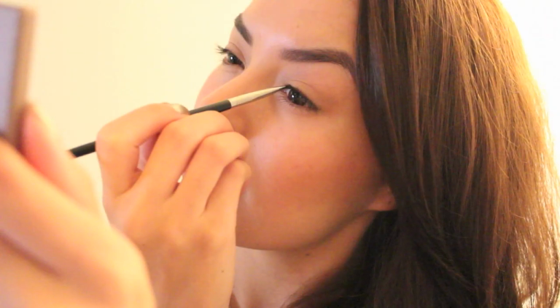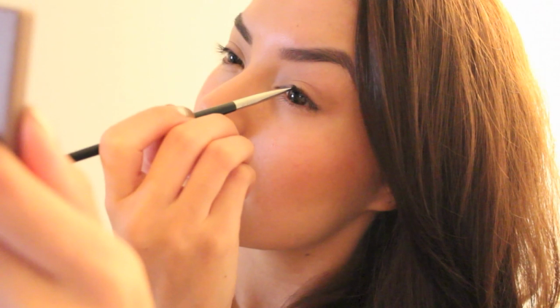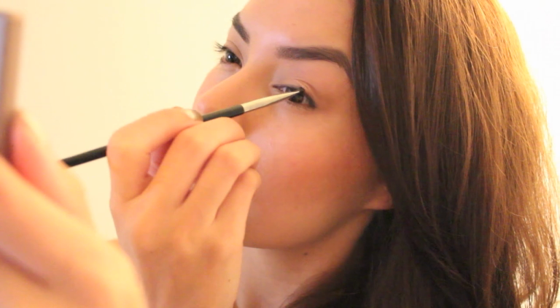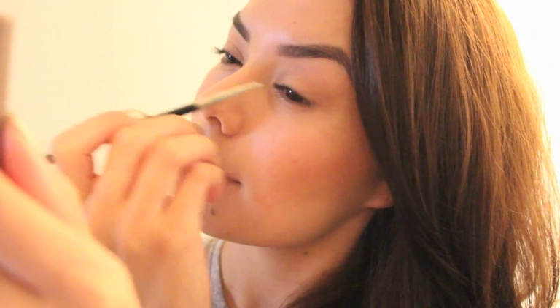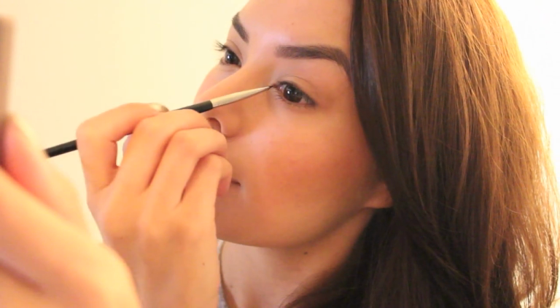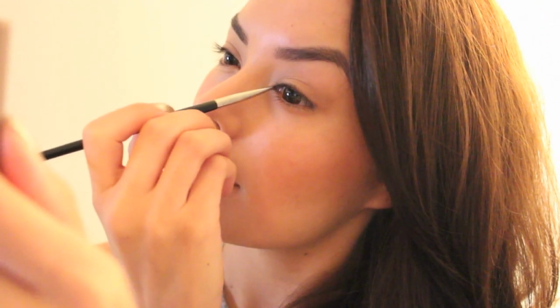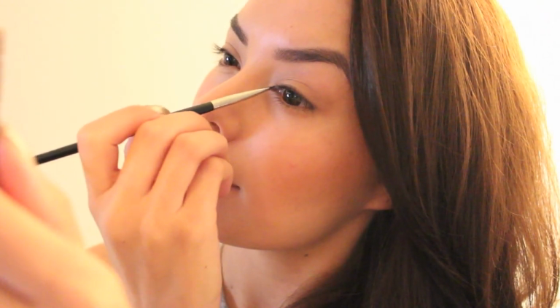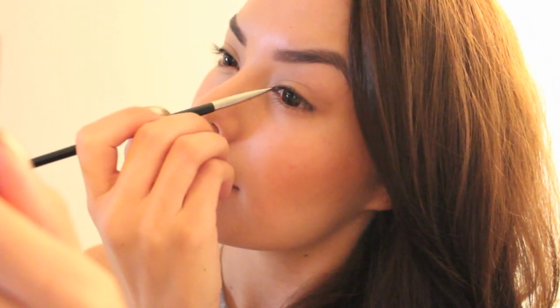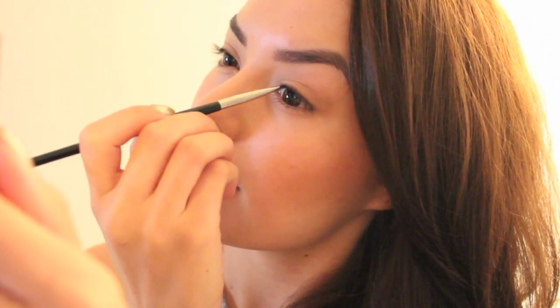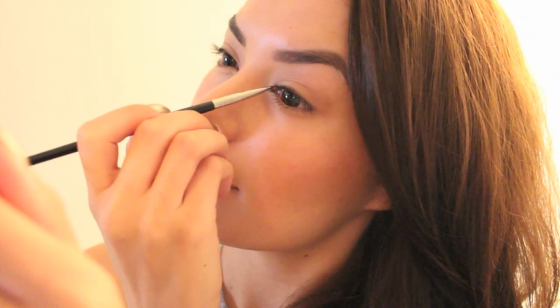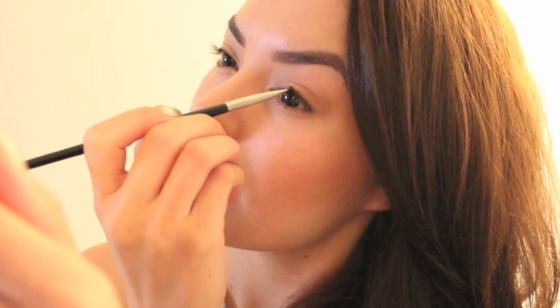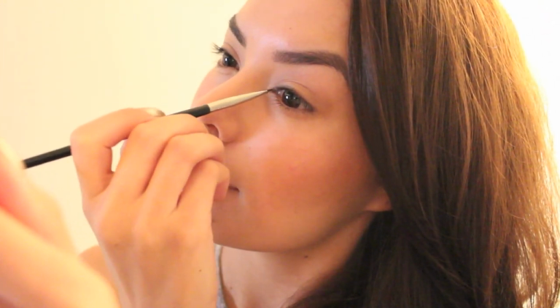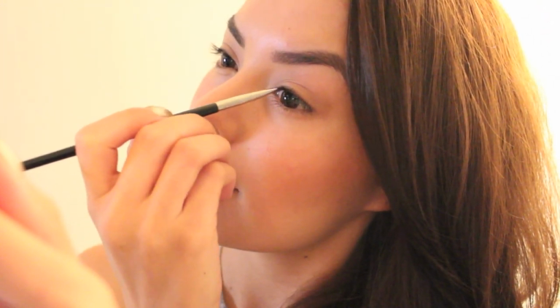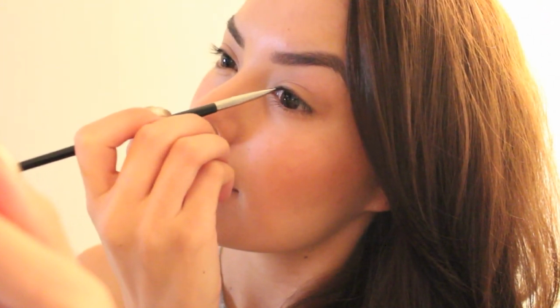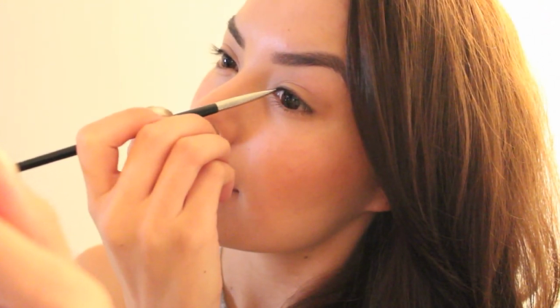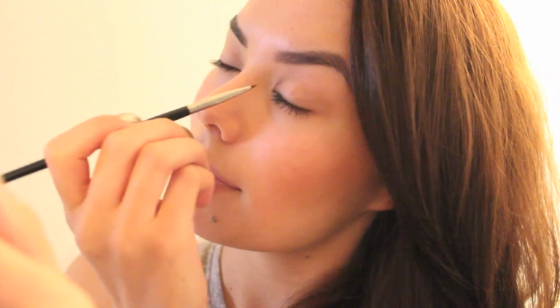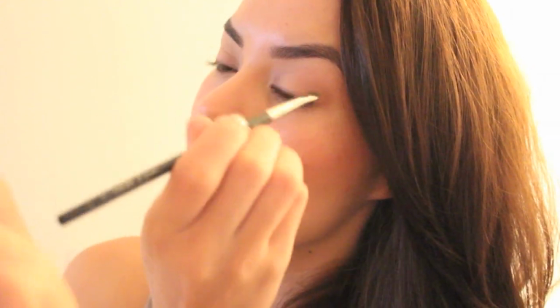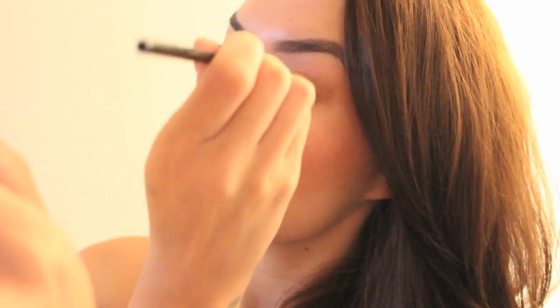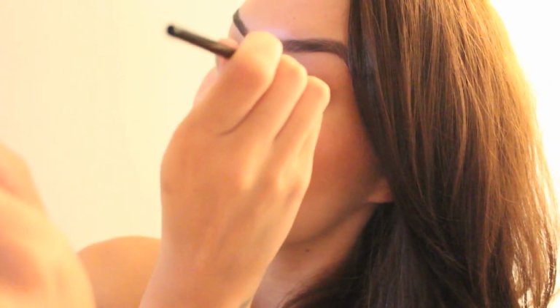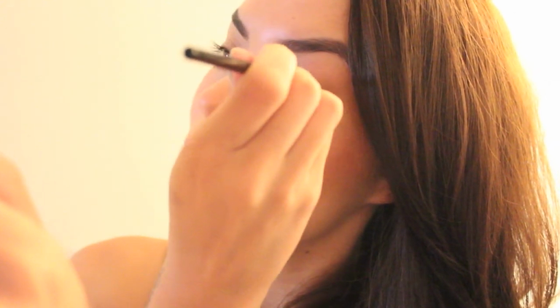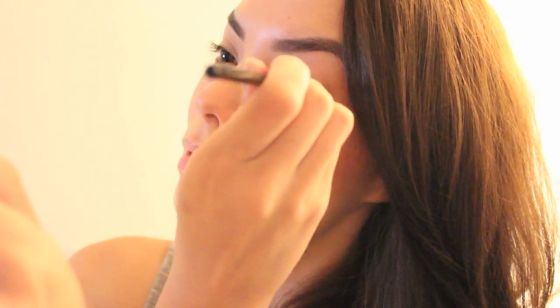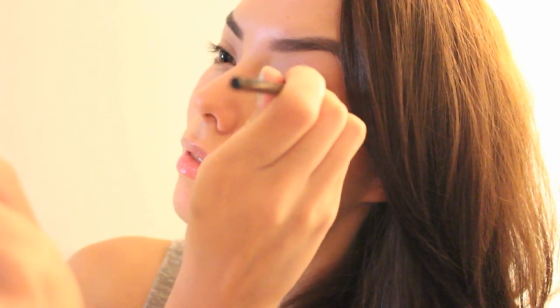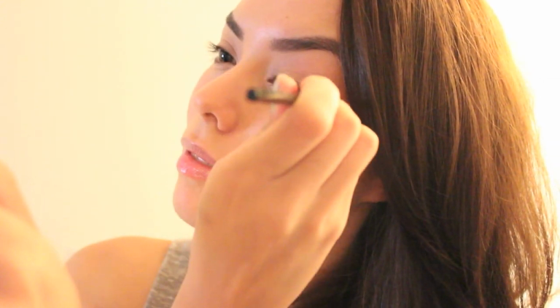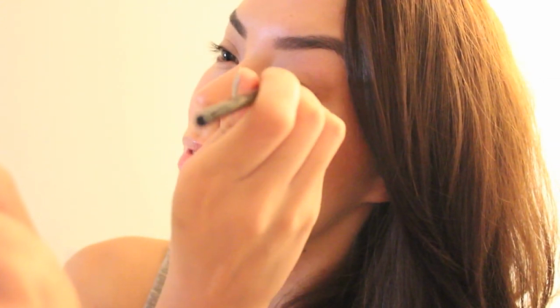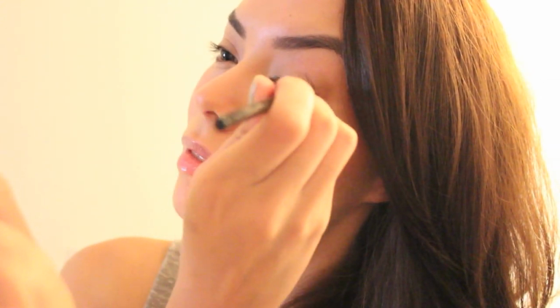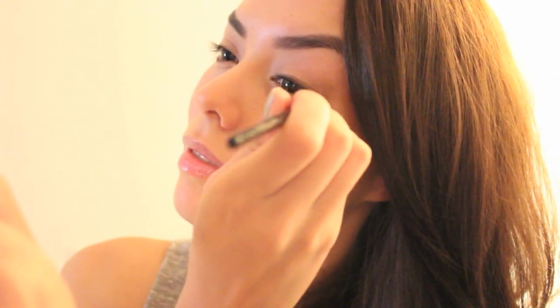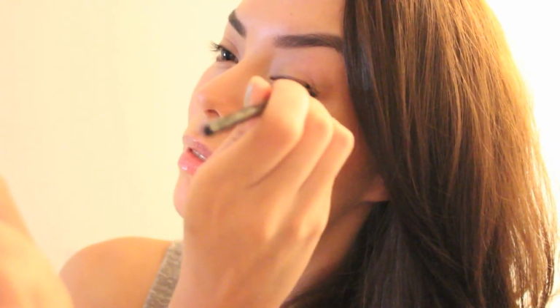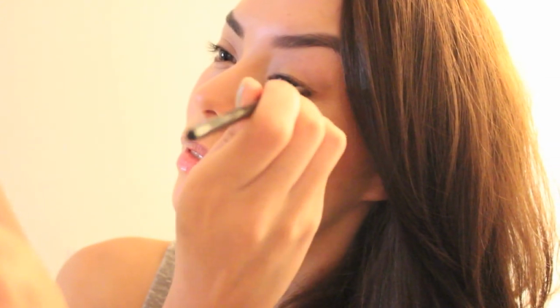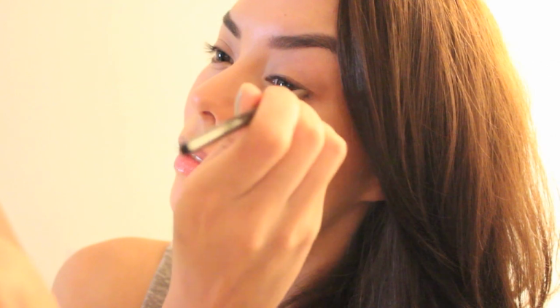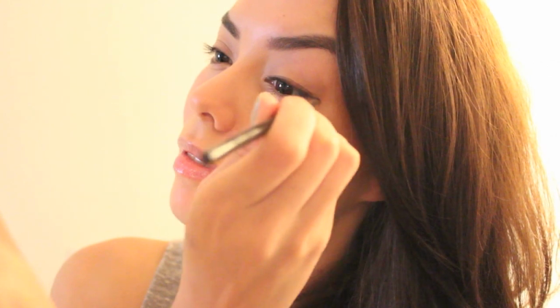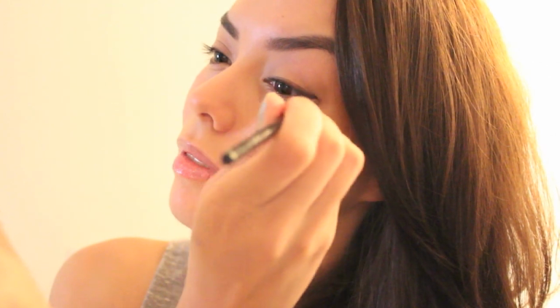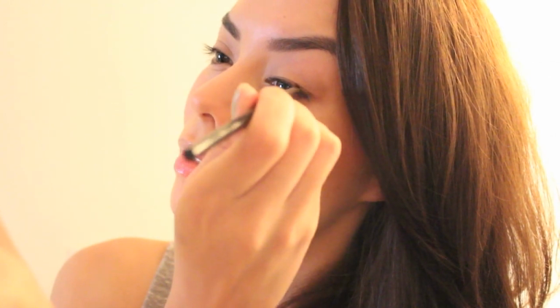Now this part is really important — we need eyeliner to really bring out our eyes, but you don't want to do a really thick winged eyeliner. Just something really thin and natural to kind of bring out your eyes.